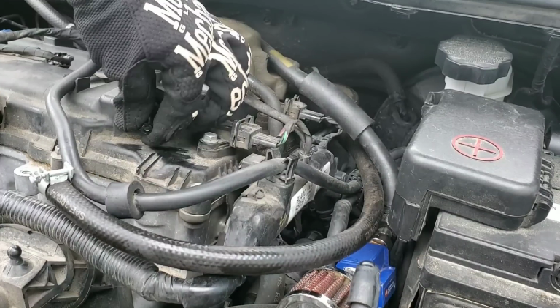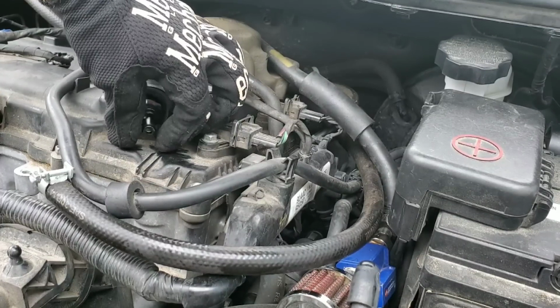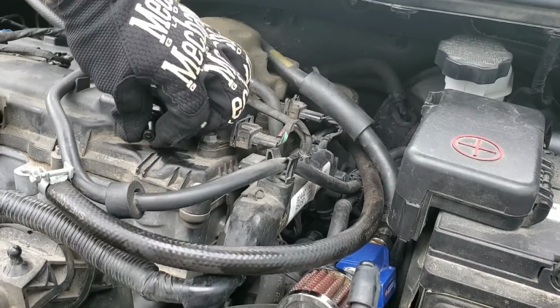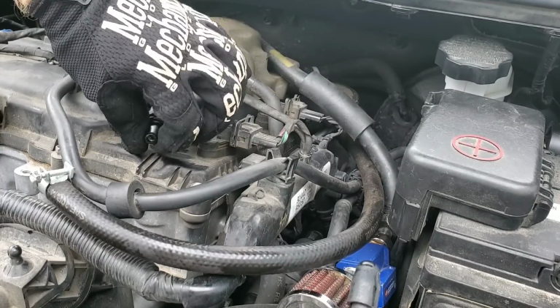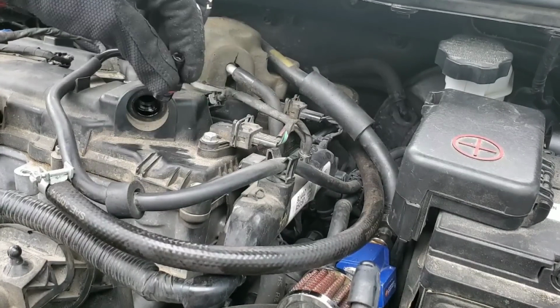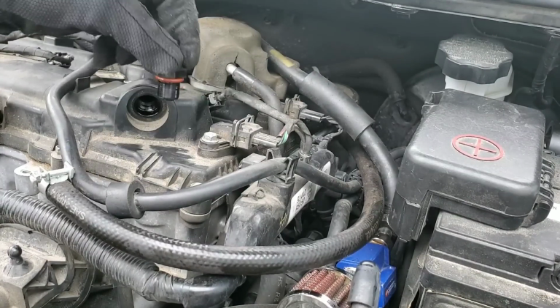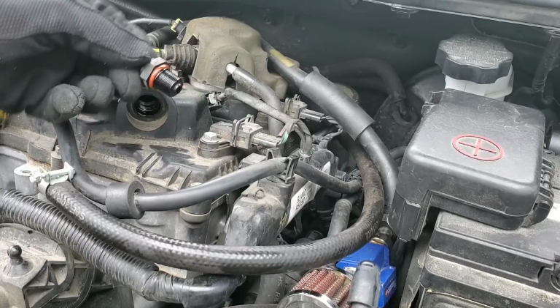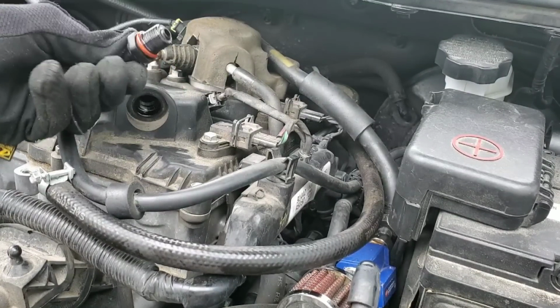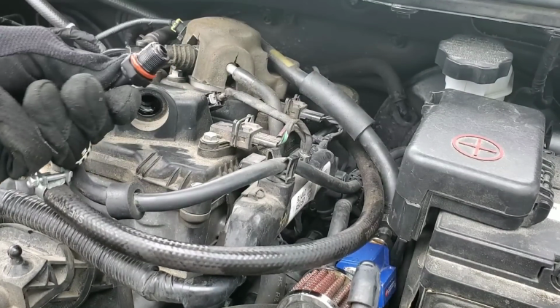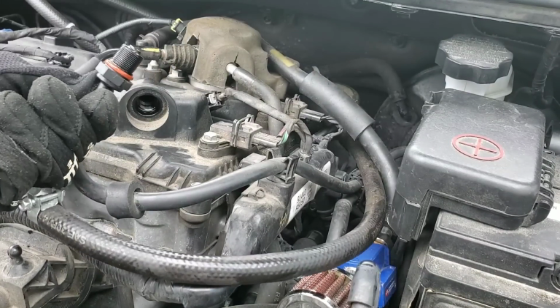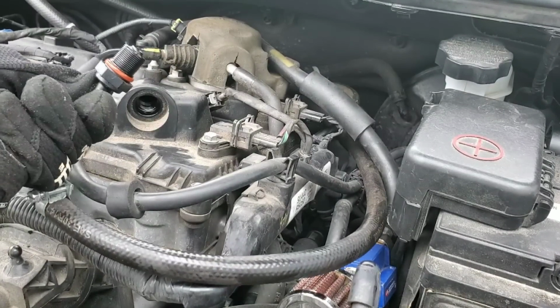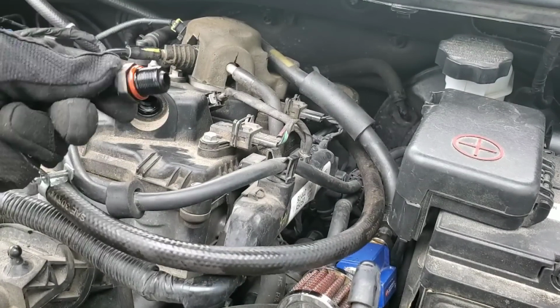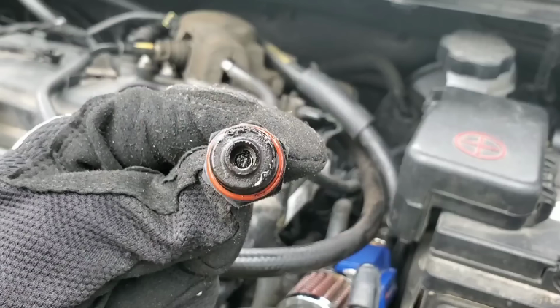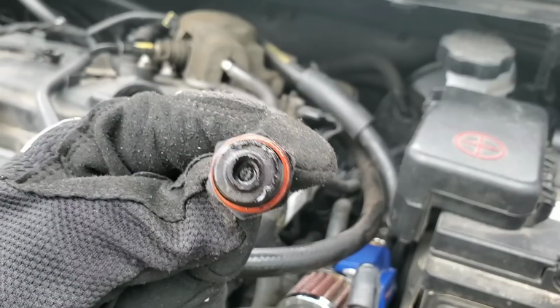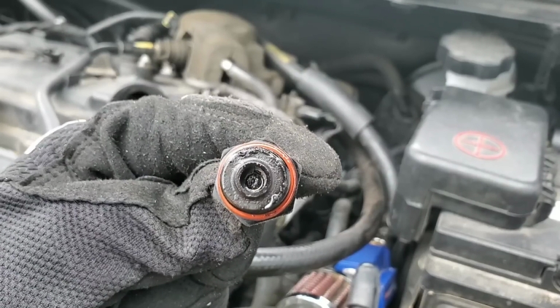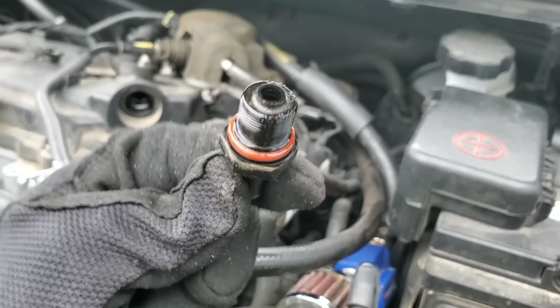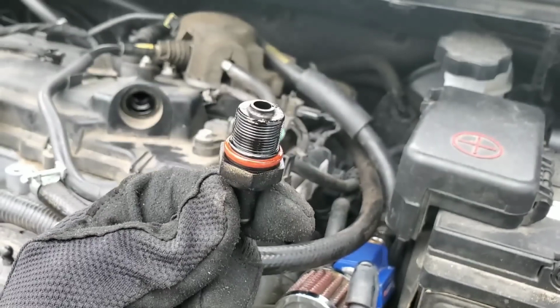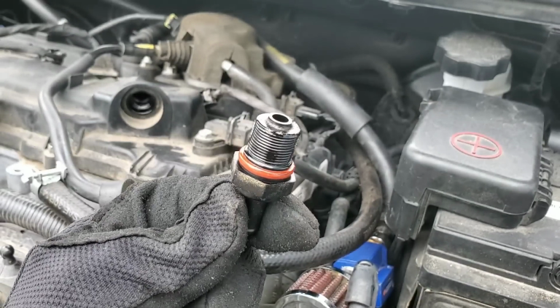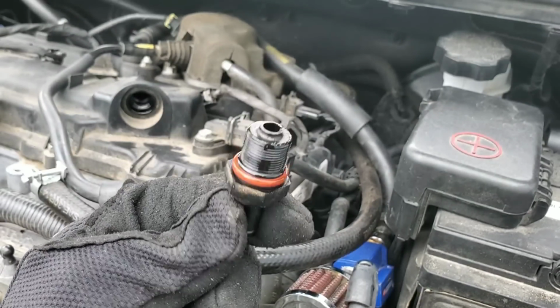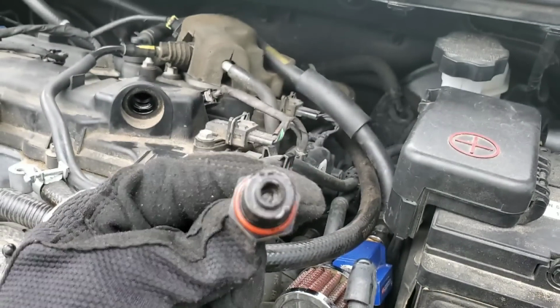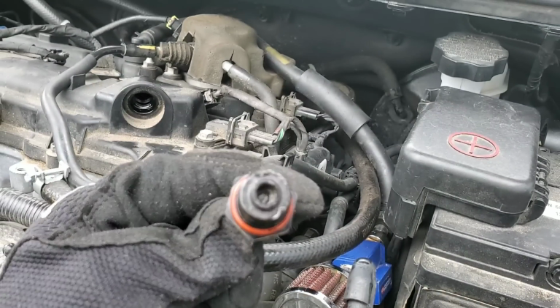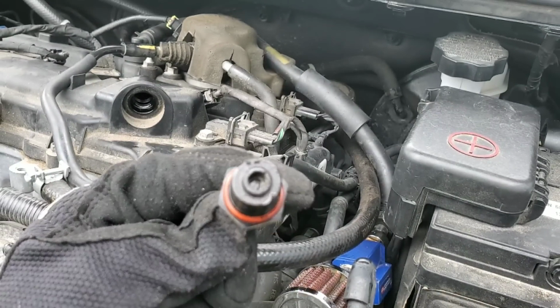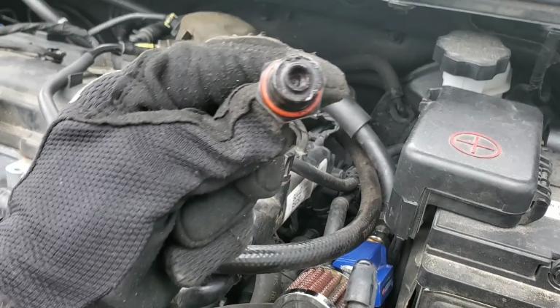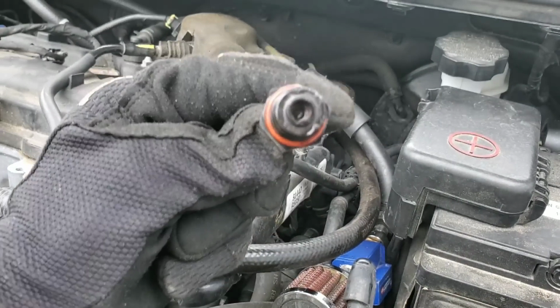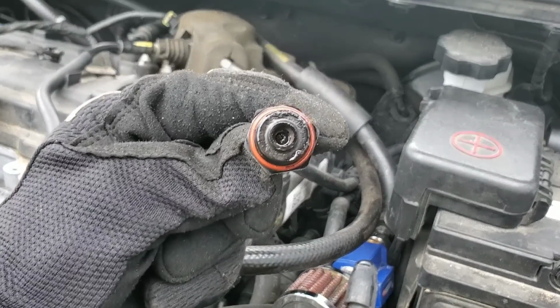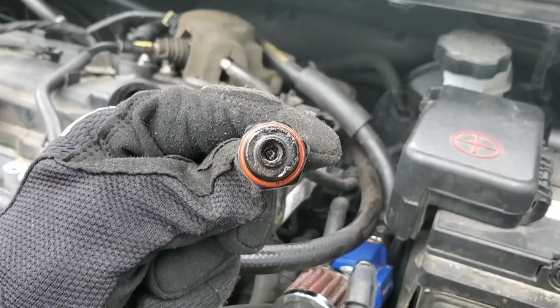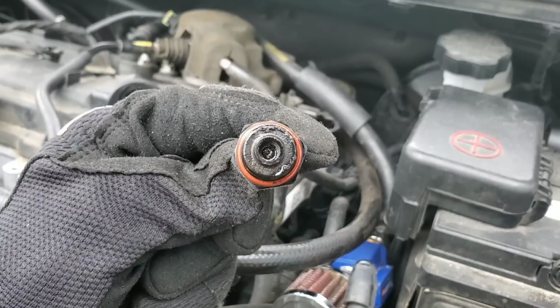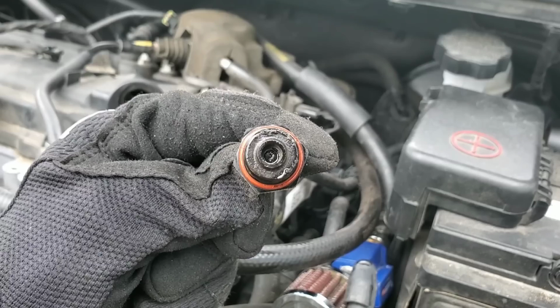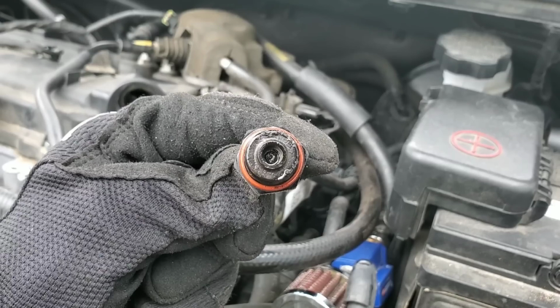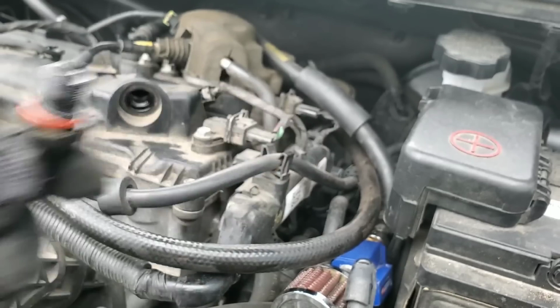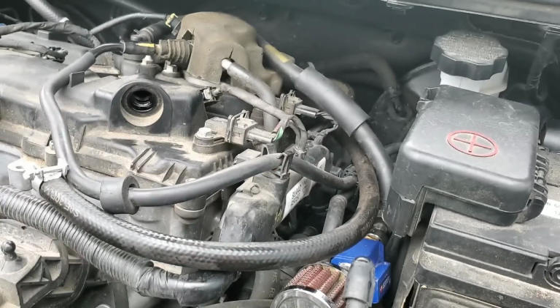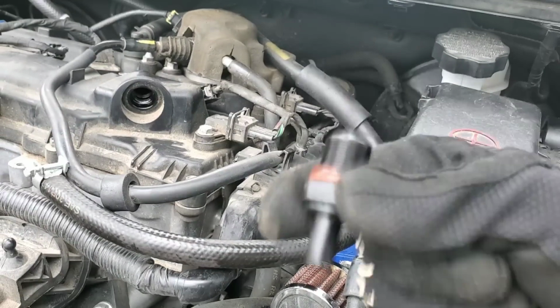If the valve is stuck open, you could definitely burn oil. However, if the valve is stuck closed, you could definitely cause engine damage by blowing seals, and that would definitely cause you to leak a lot of oil.